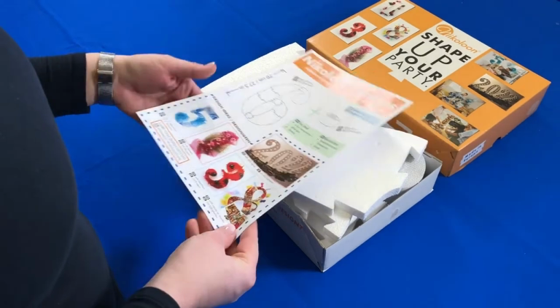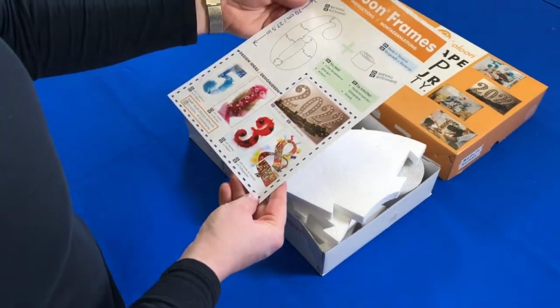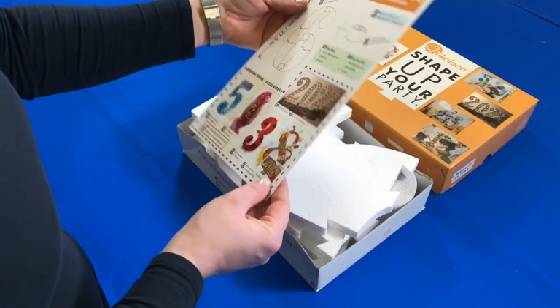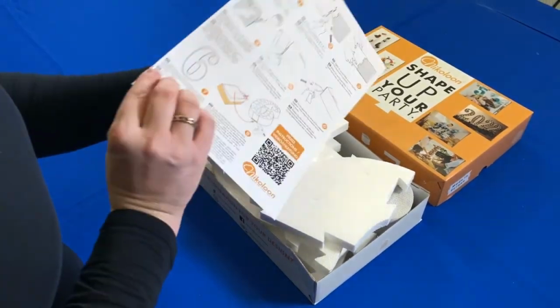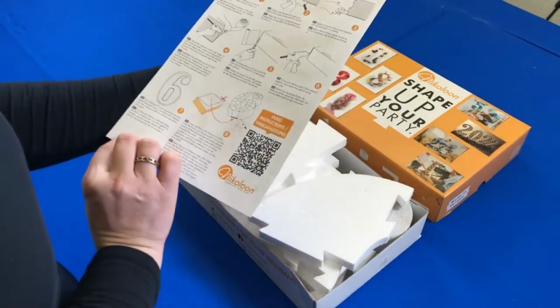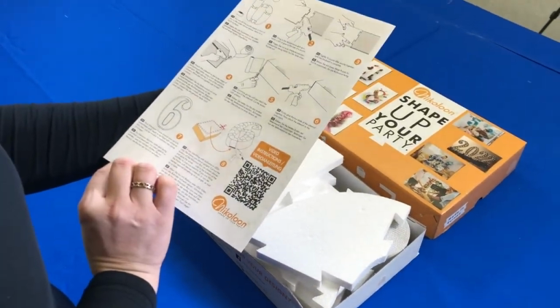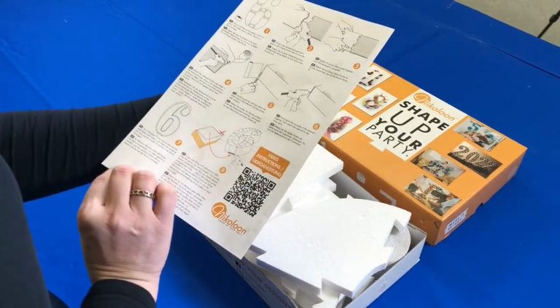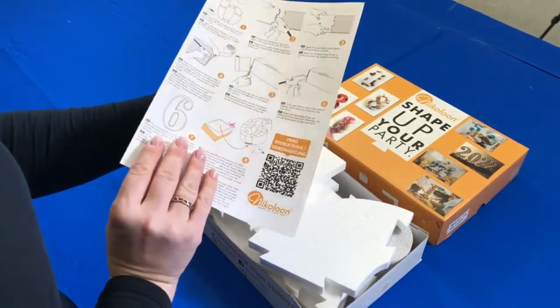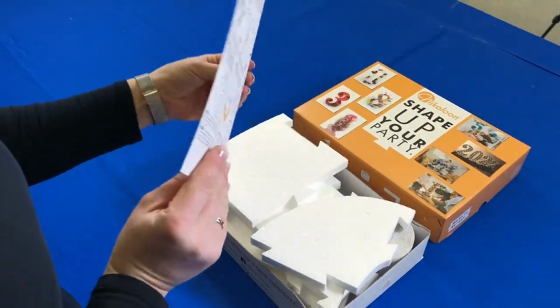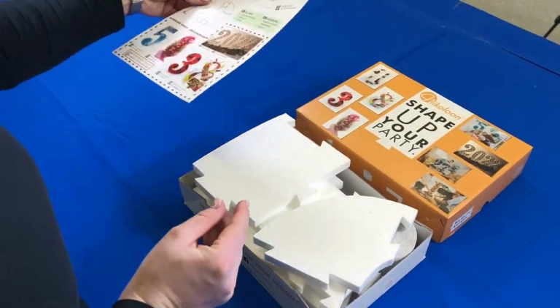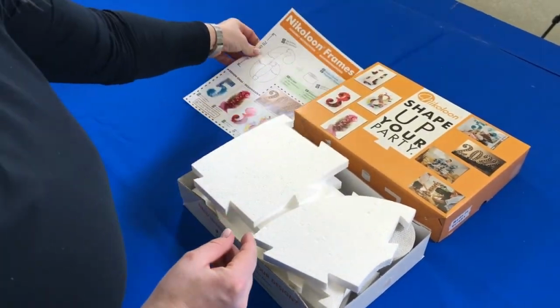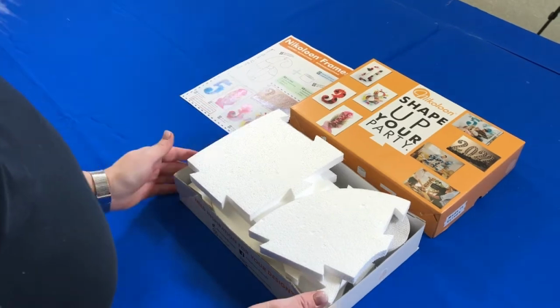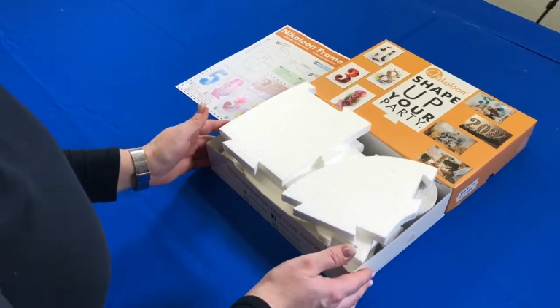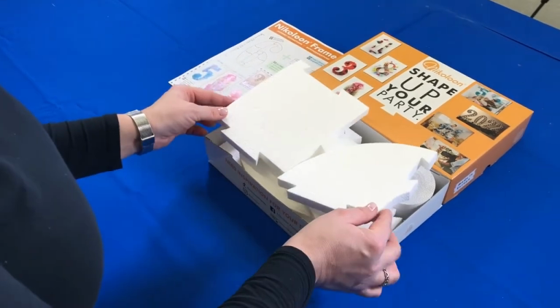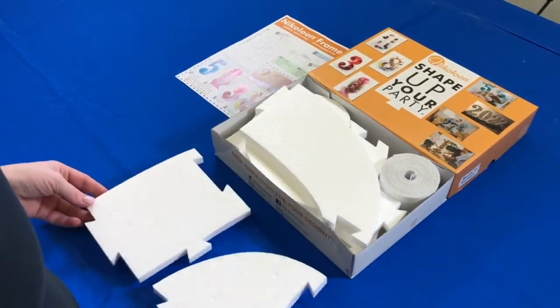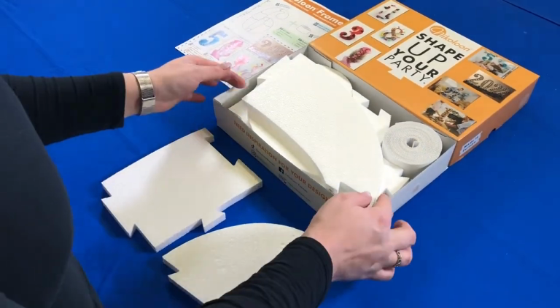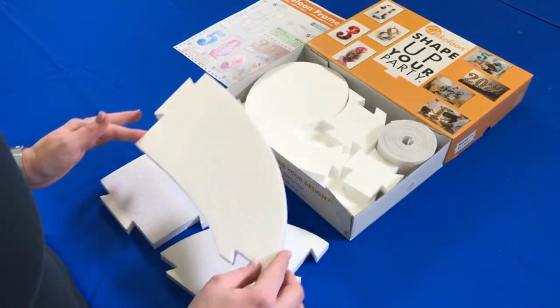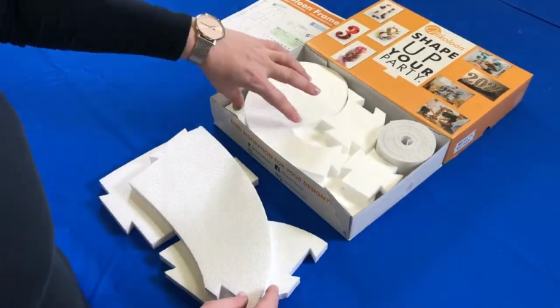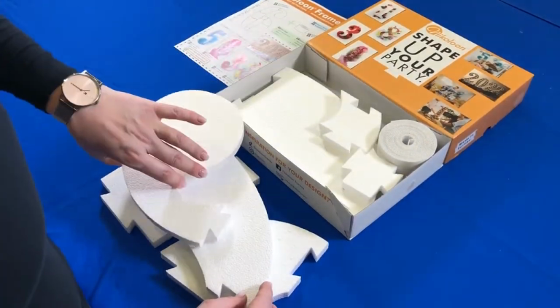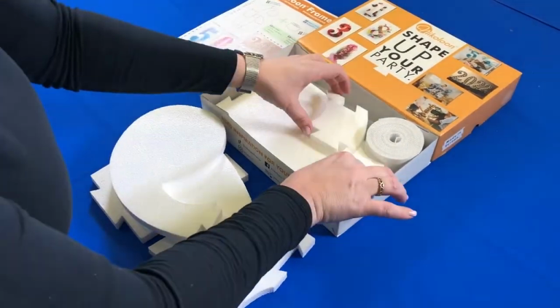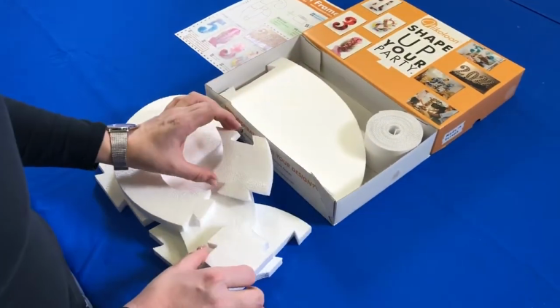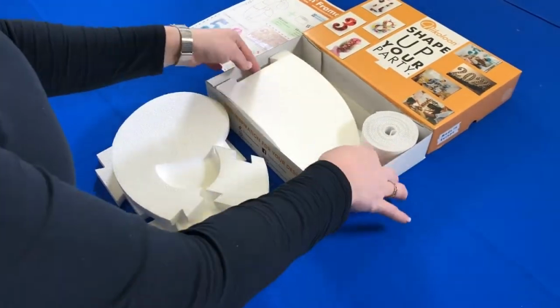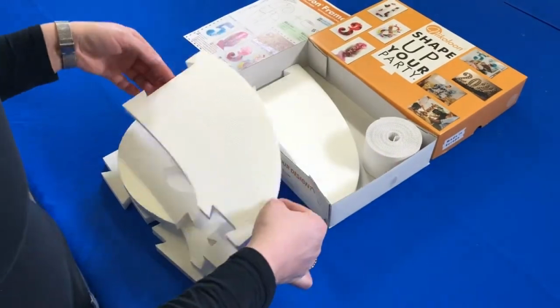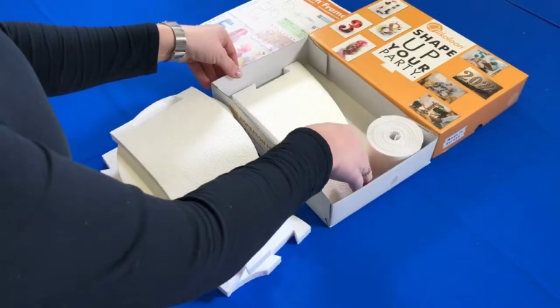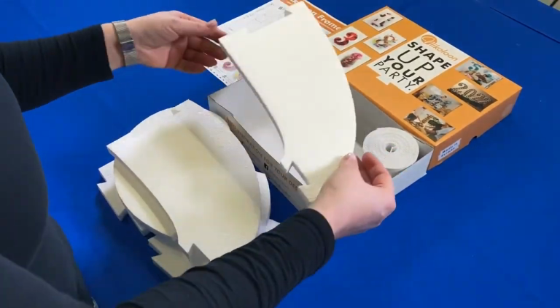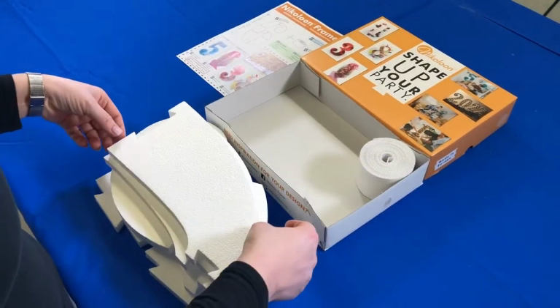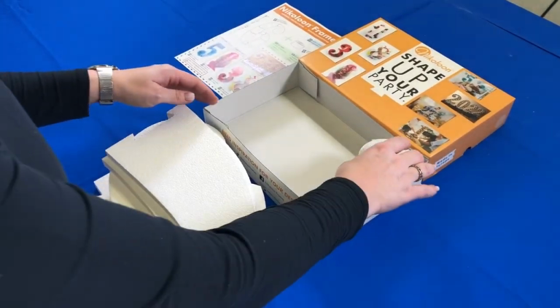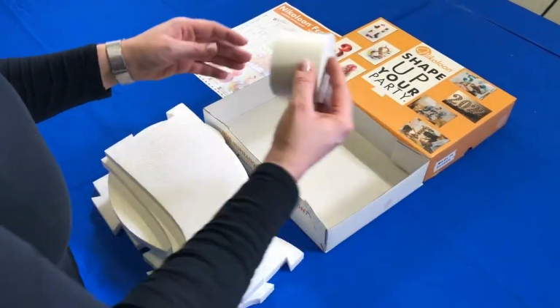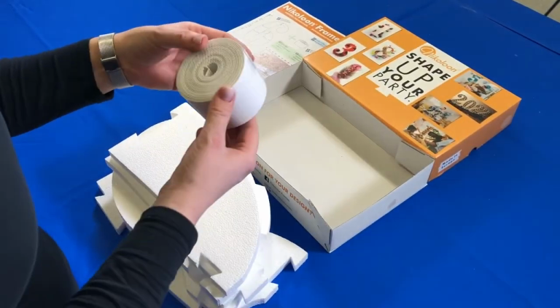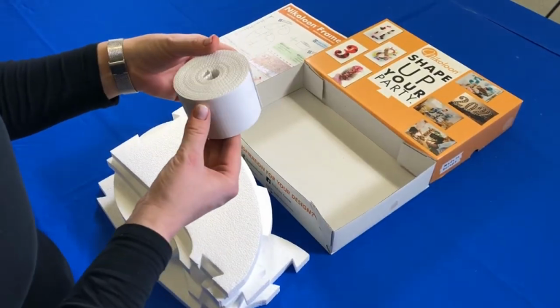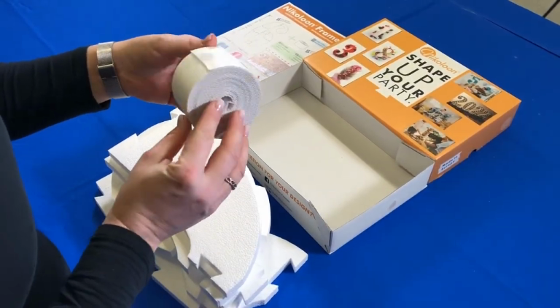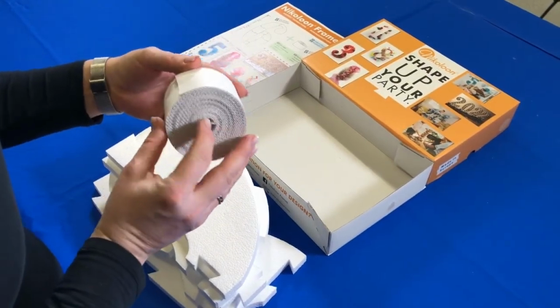Inside your Nikolun box, you will find detailed 8-step instructions, puzzle pieces for the frame's back wall, and the sidewall roll.